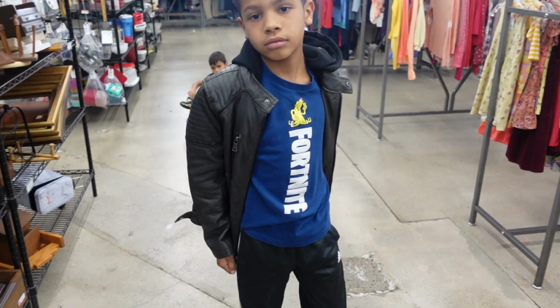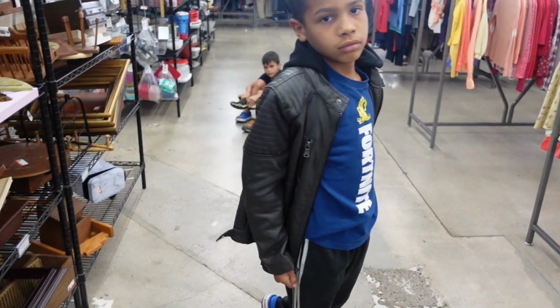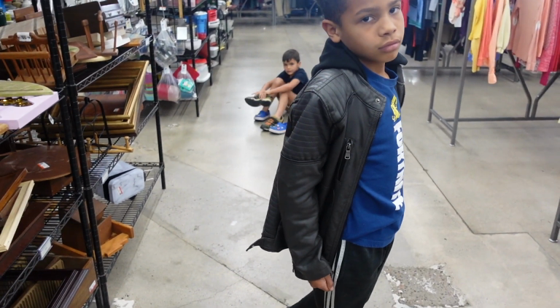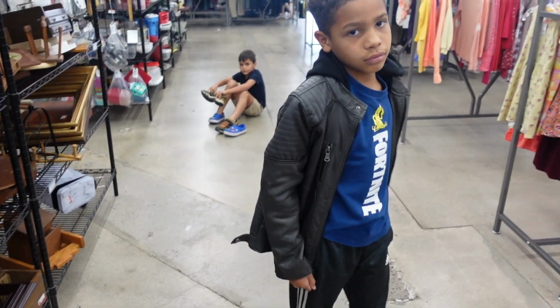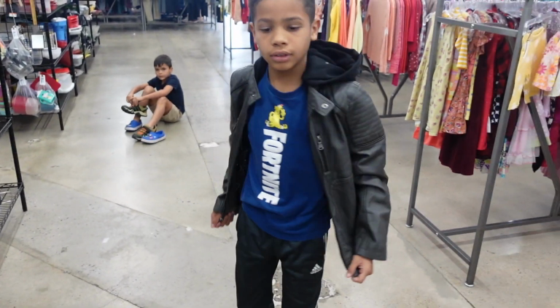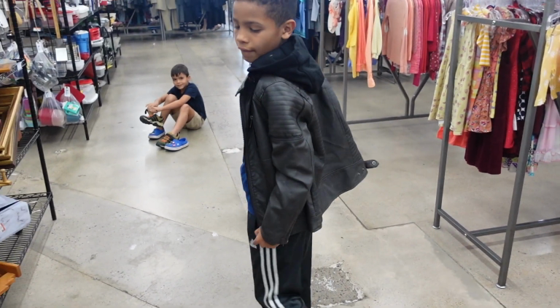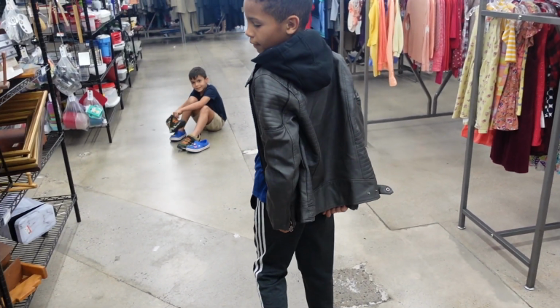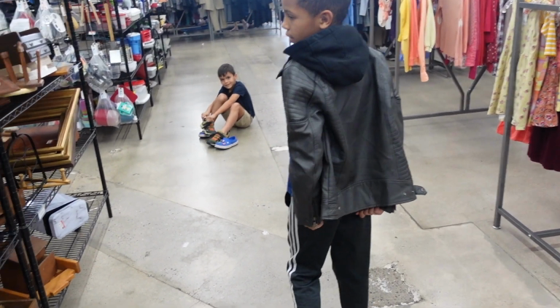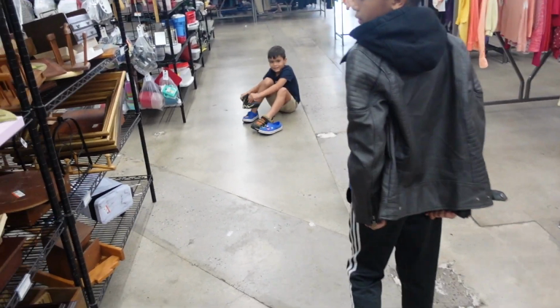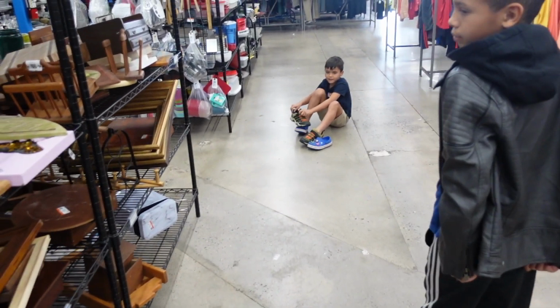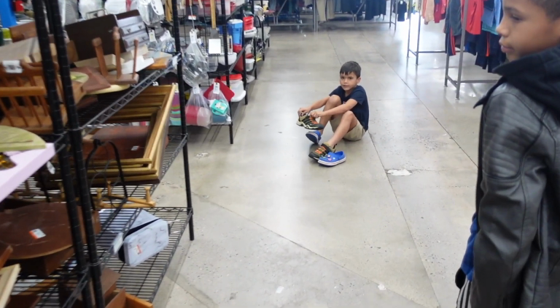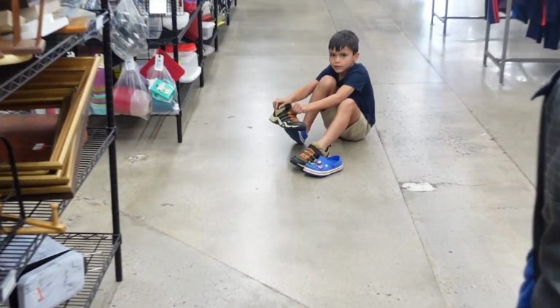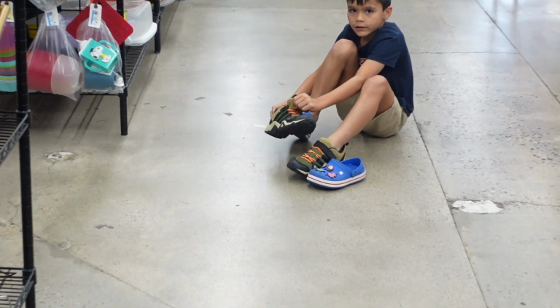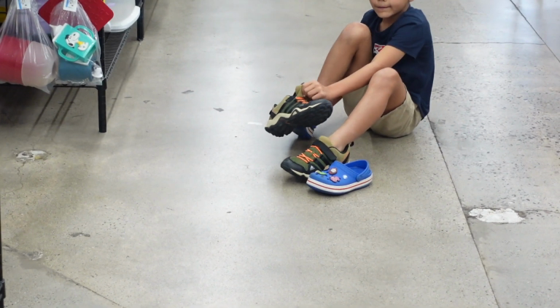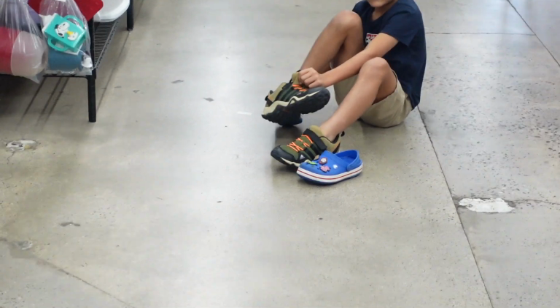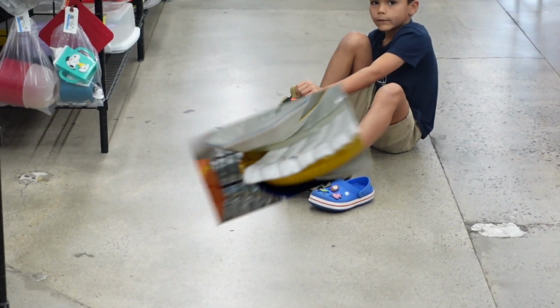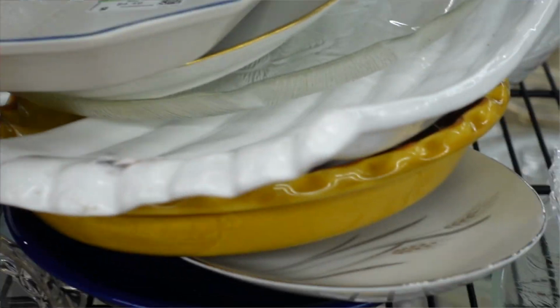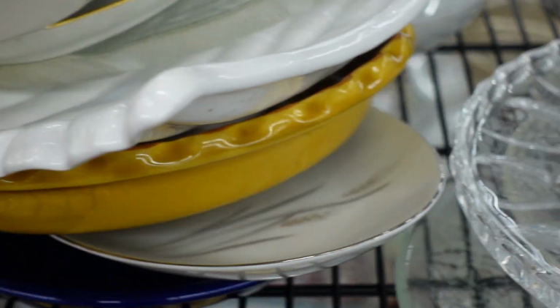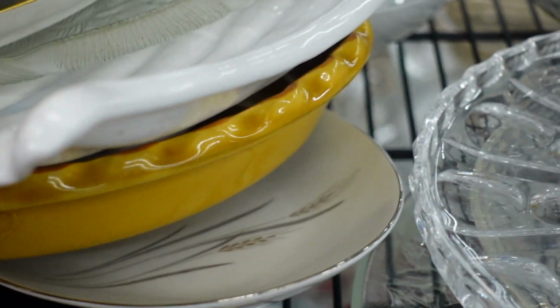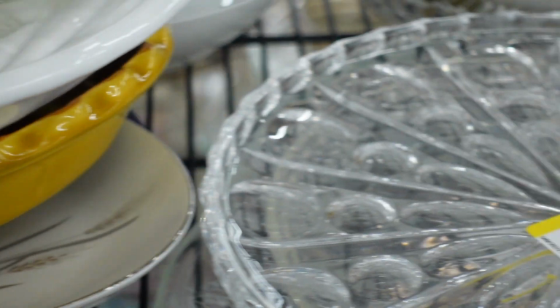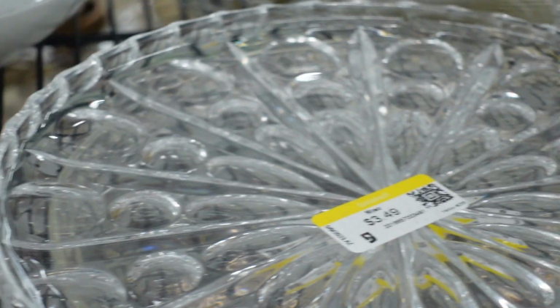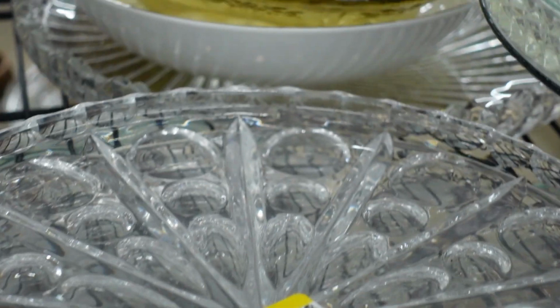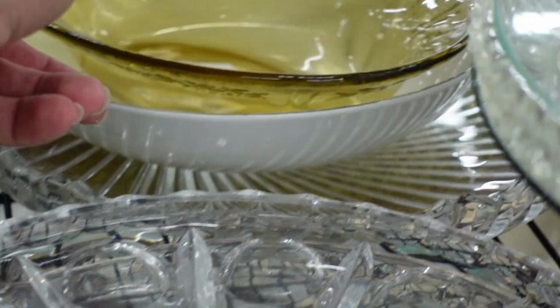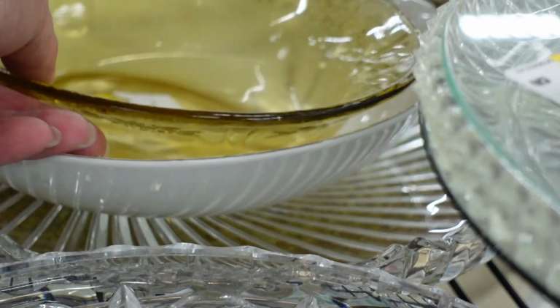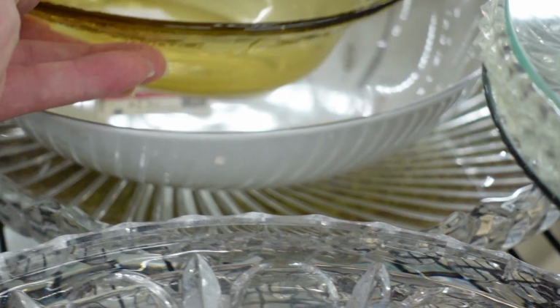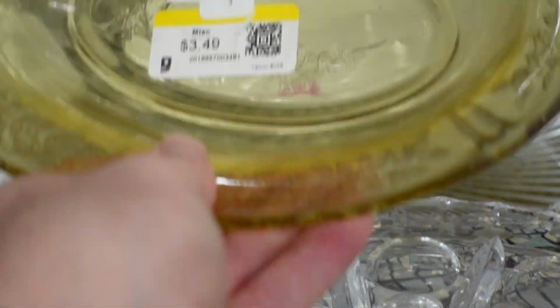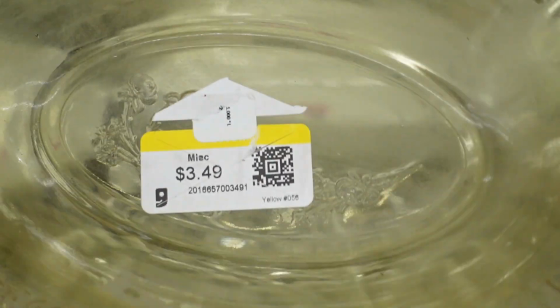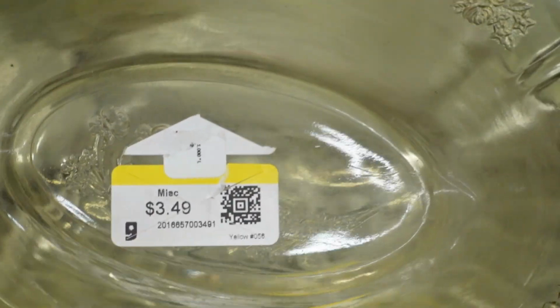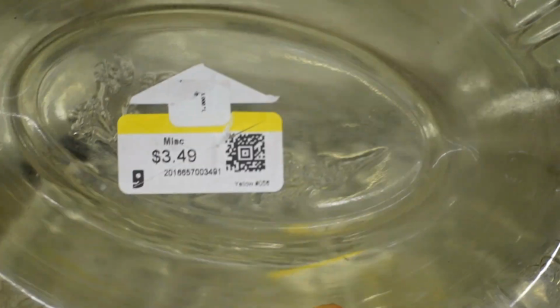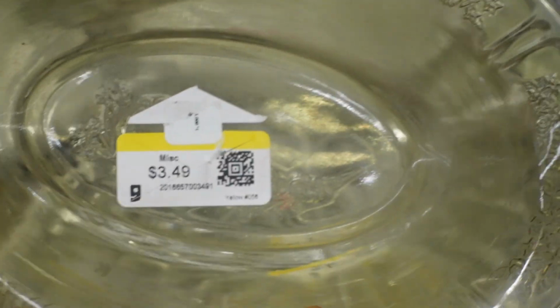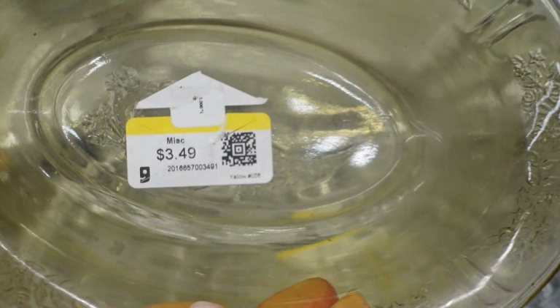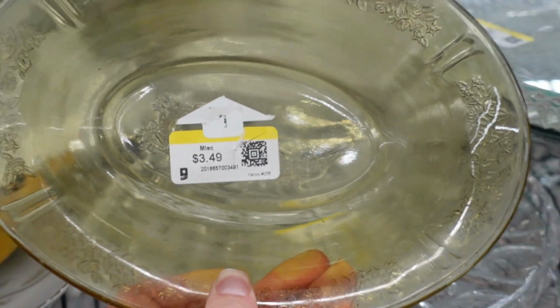I'm really trying to model this jacket to sell it. He wanted me to buy it for him — I'm telling you, he's obsessed with leather jackets. And my other son found some really nice Adidas shoes, so we picked those up for him as well. All the boys got shoes on this trip.